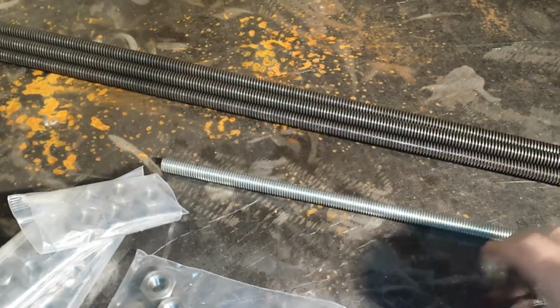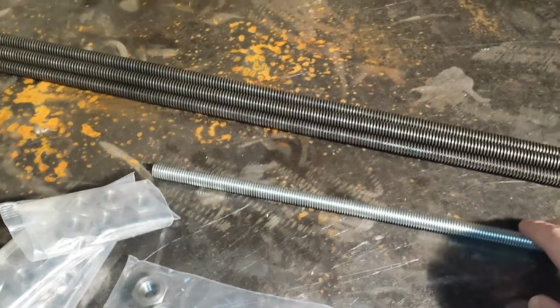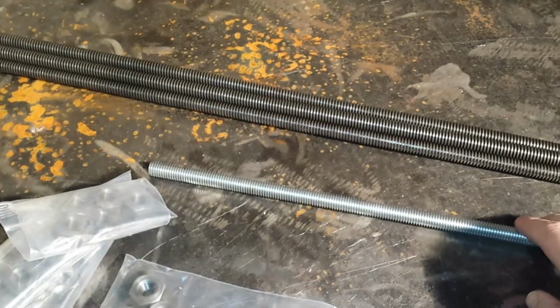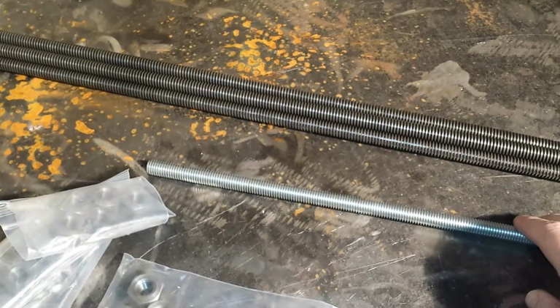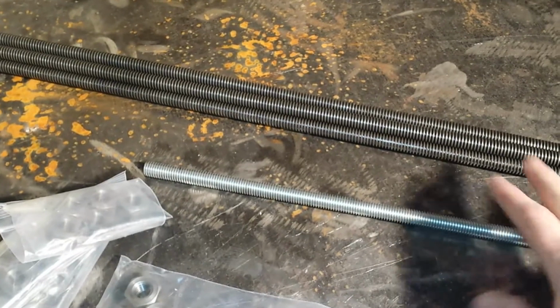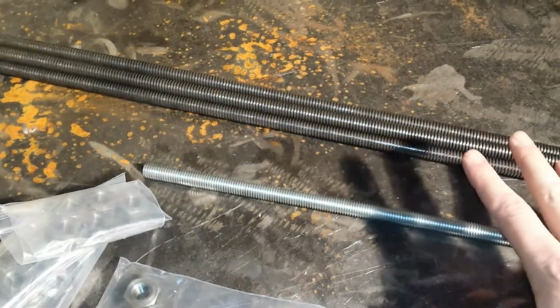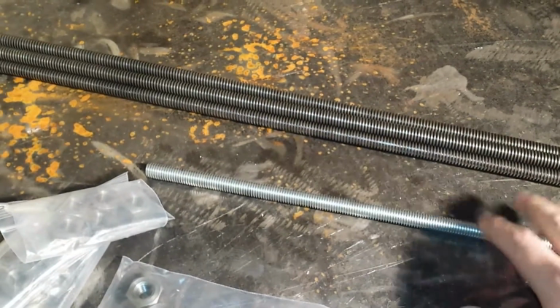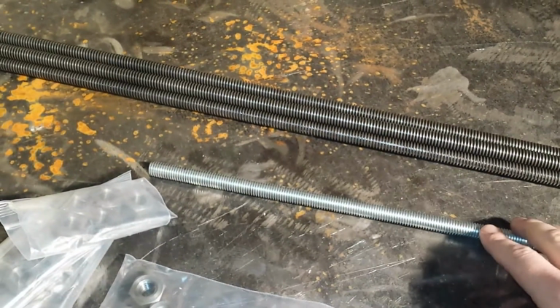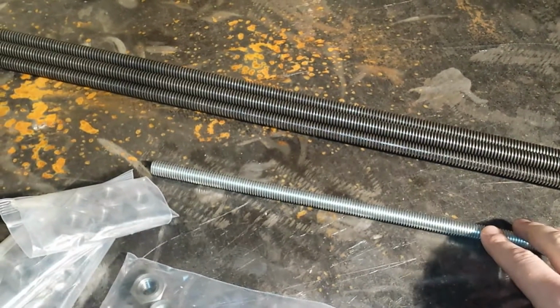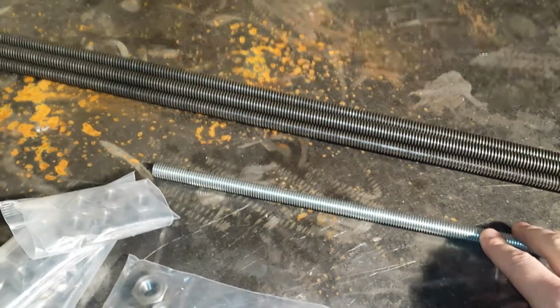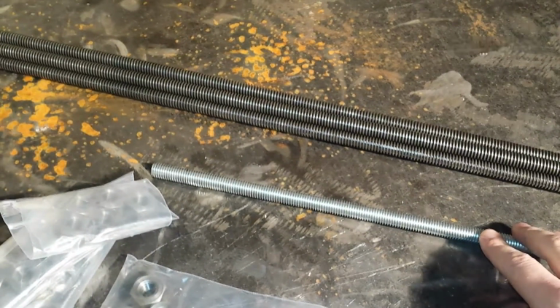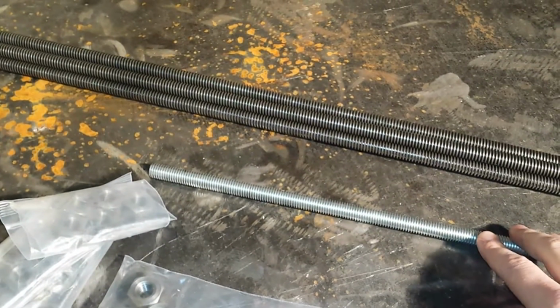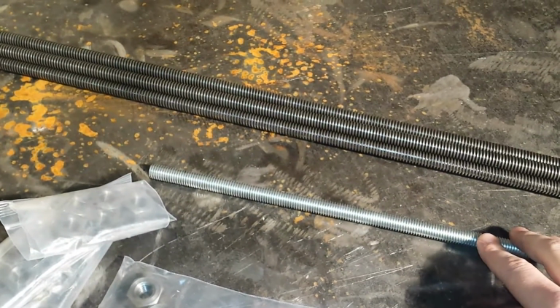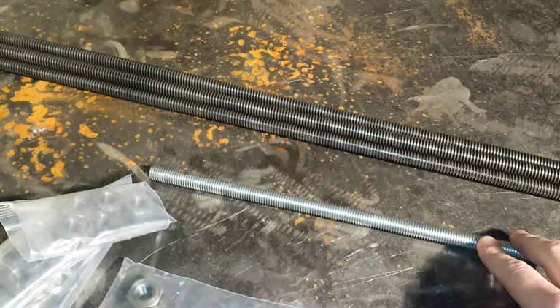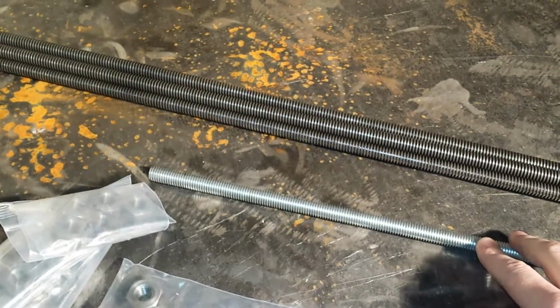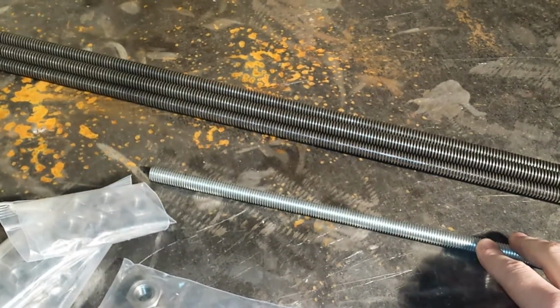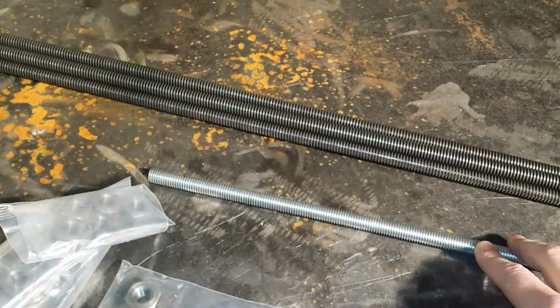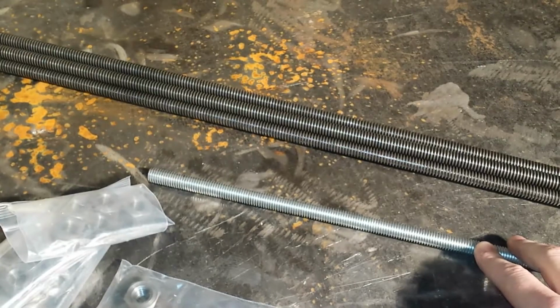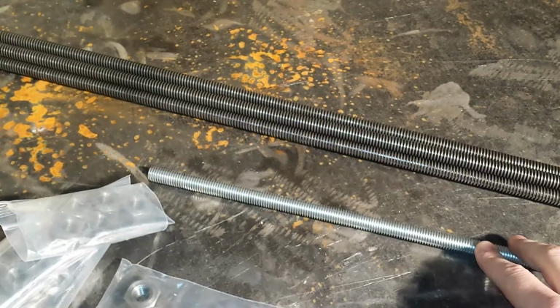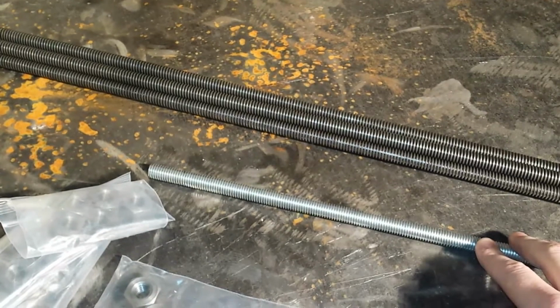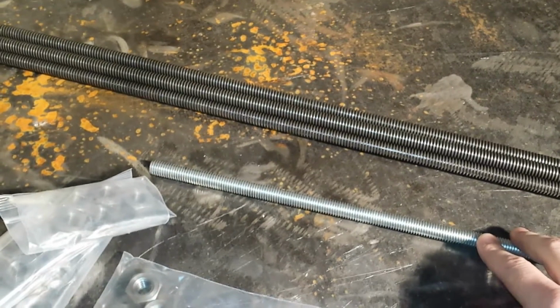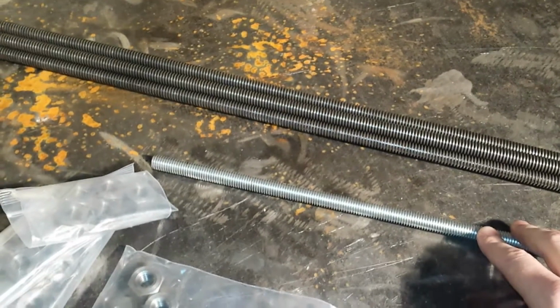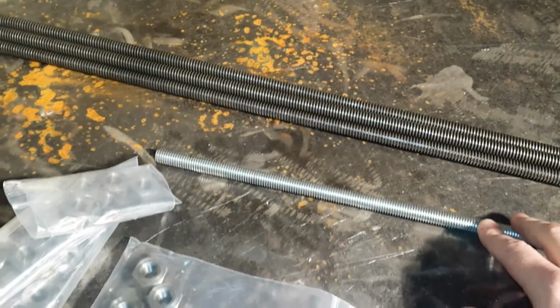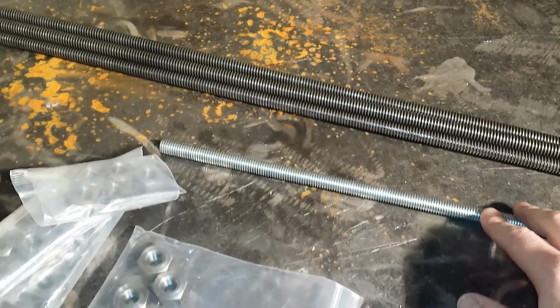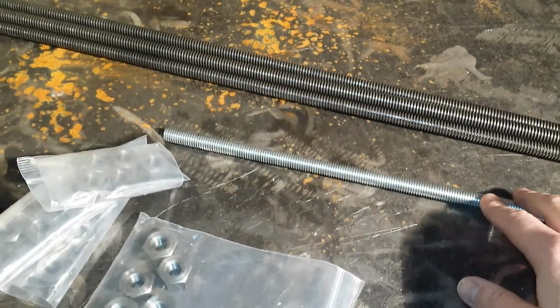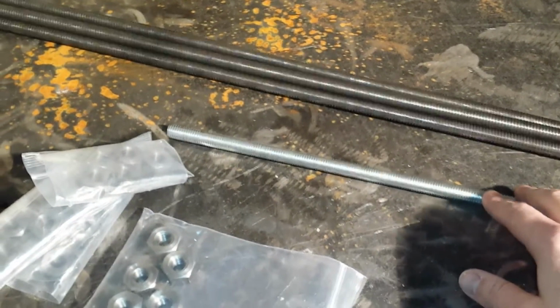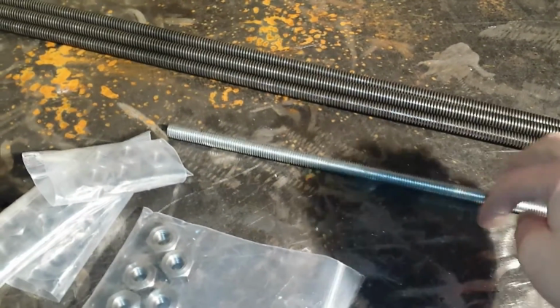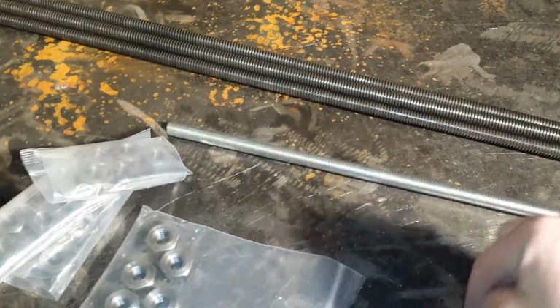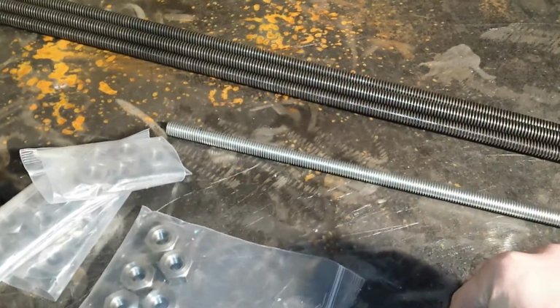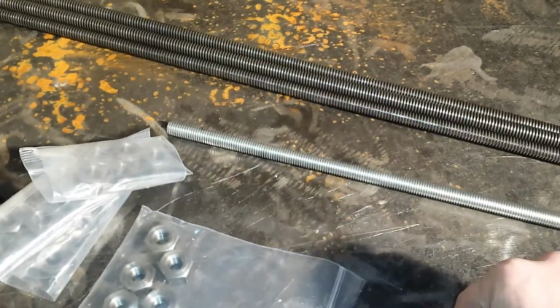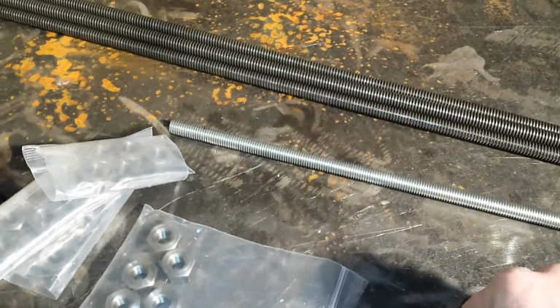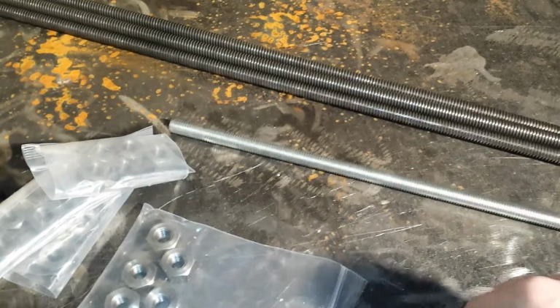And if those work out well, I'll be close to wrapping up the screw jack elevator, and then you'll see the next project after that, which is dependent upon the screw jack elevator — which will be exciting.